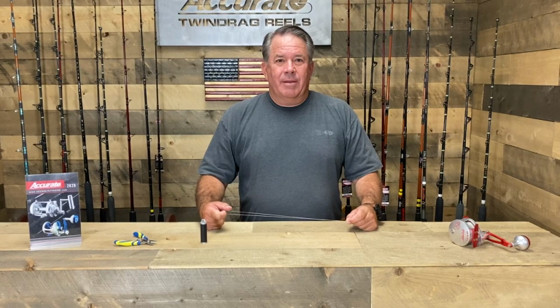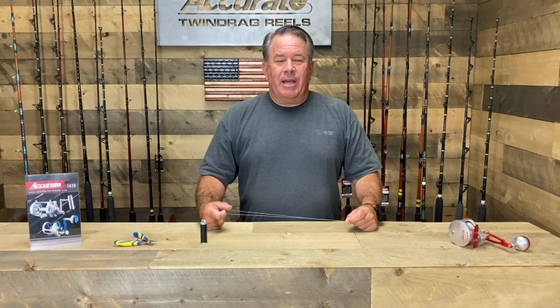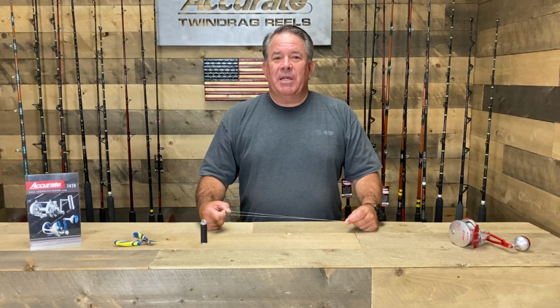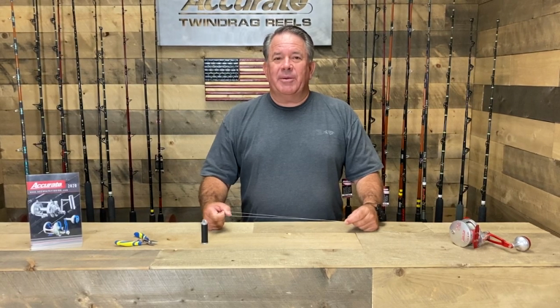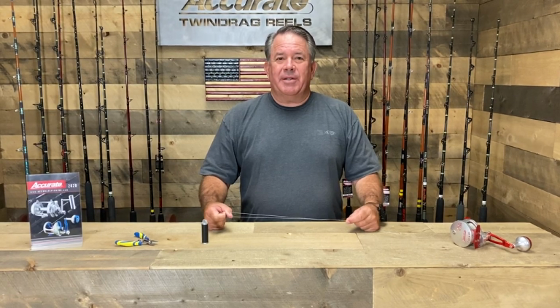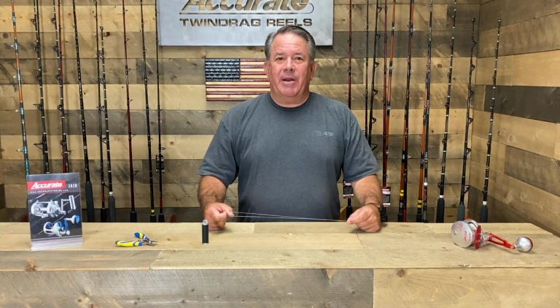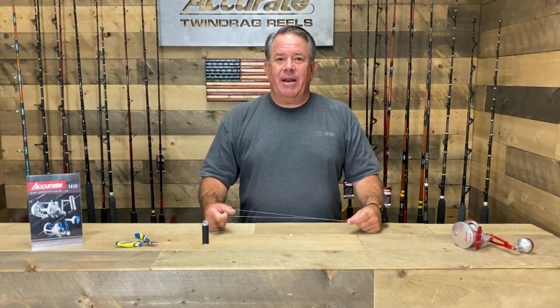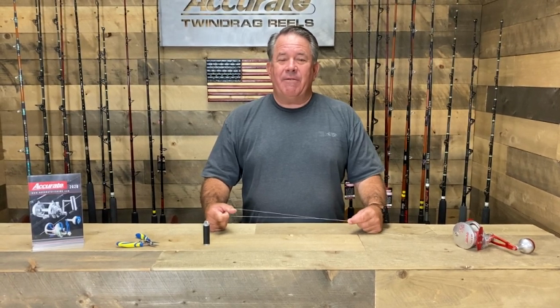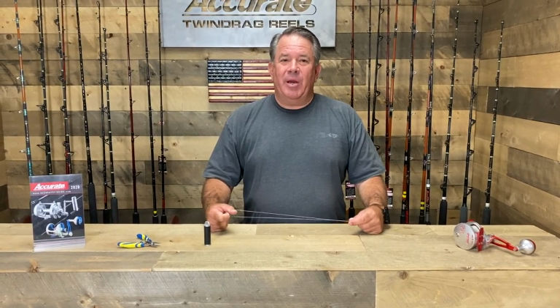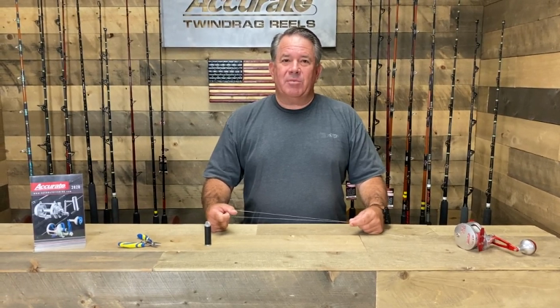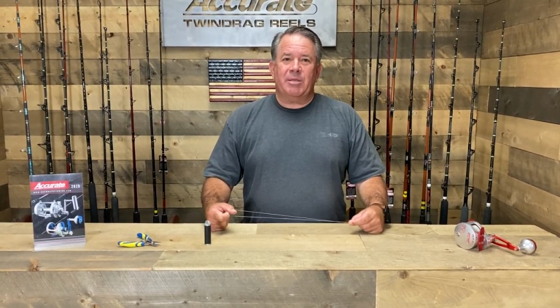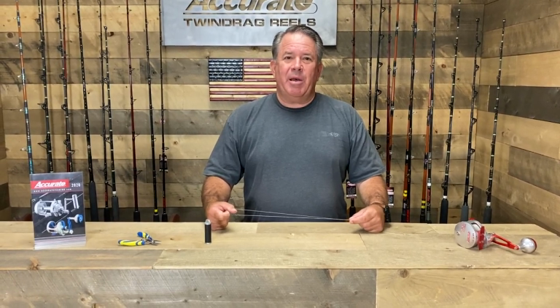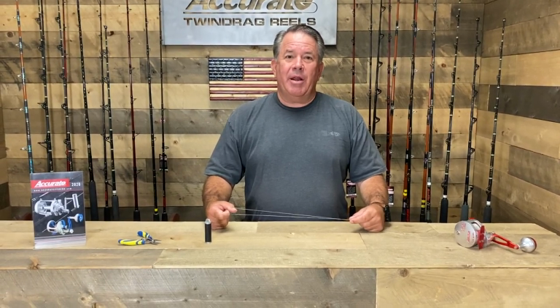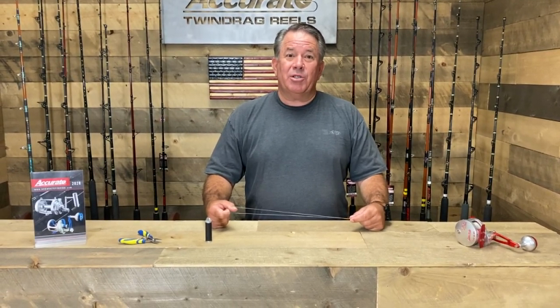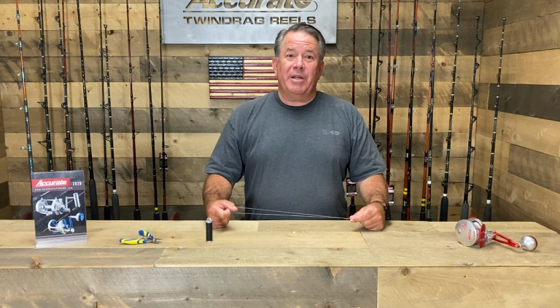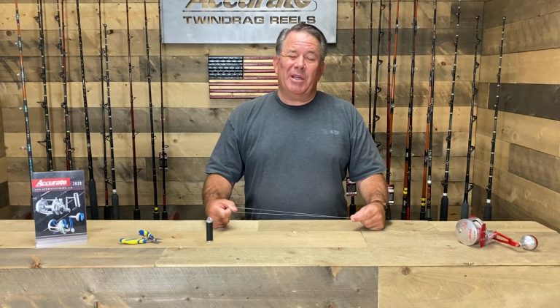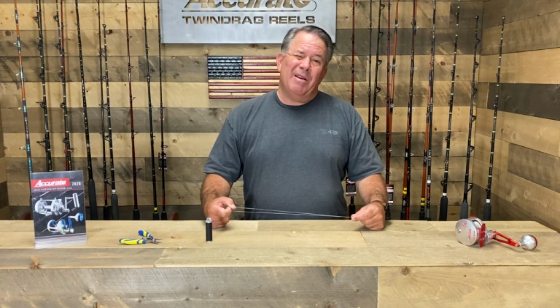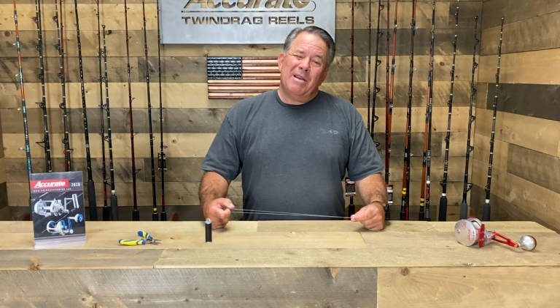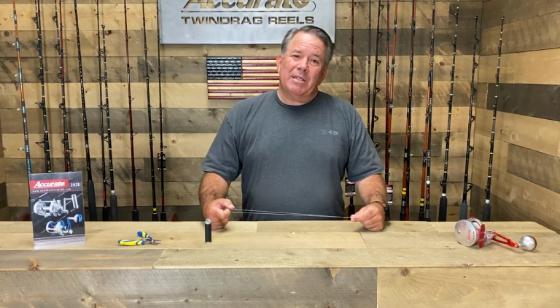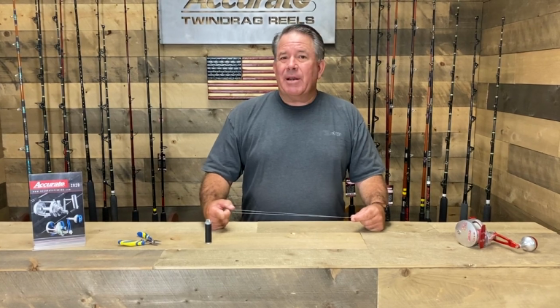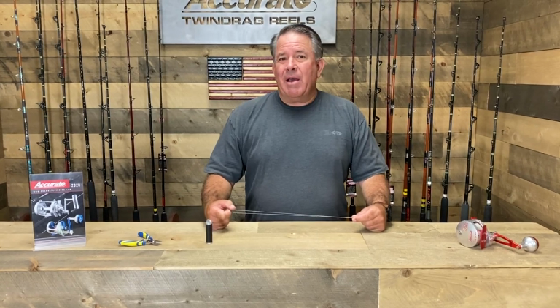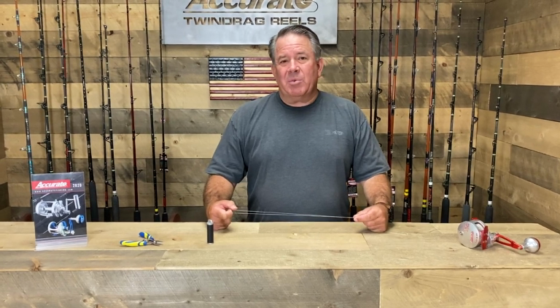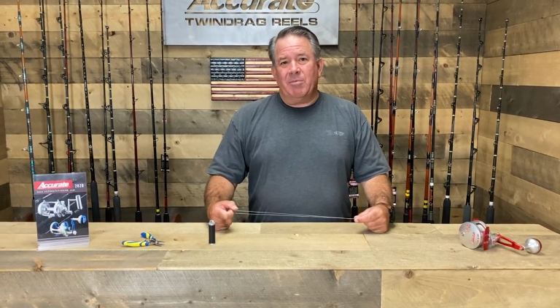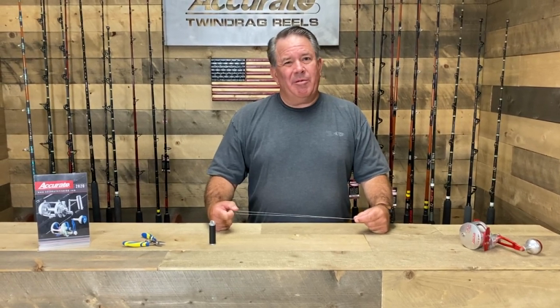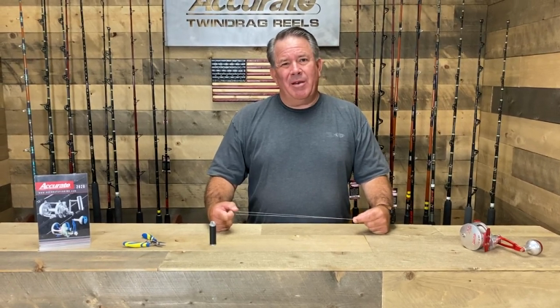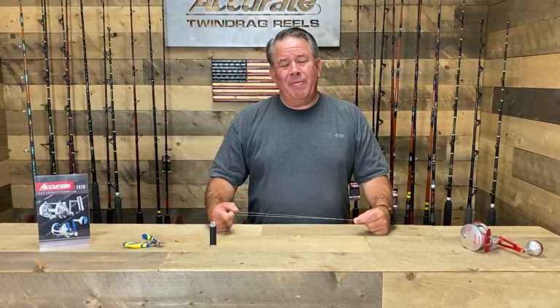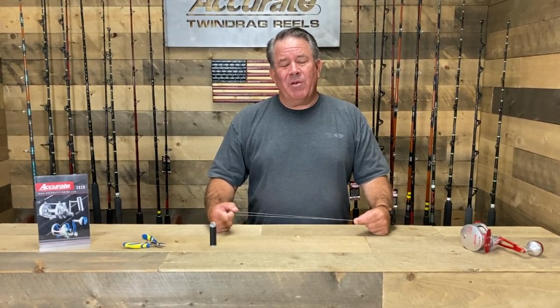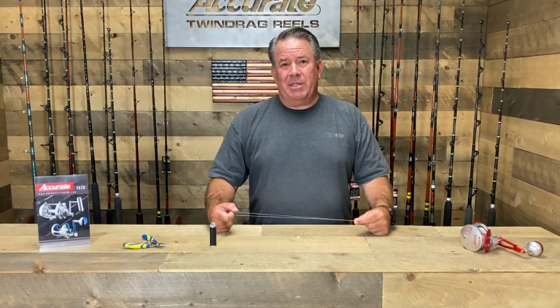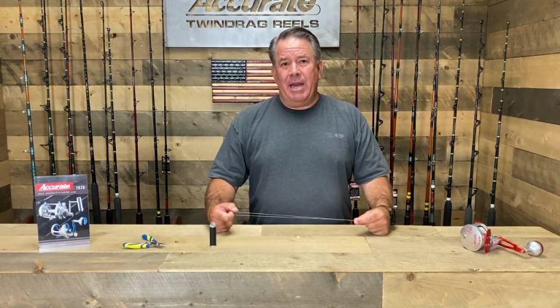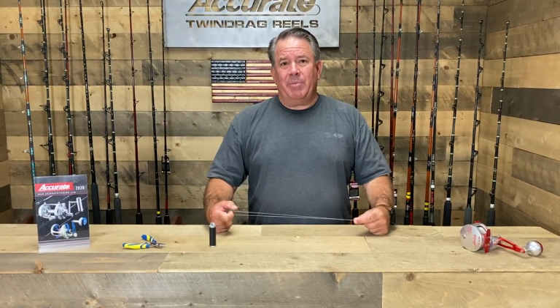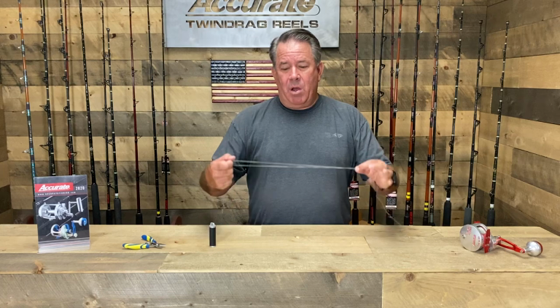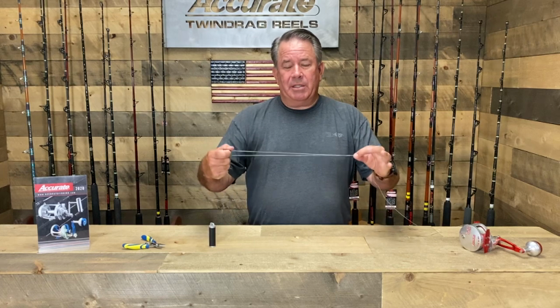Hey guys, Ben Seacrest here. I got a knot for you — someone's asked me about an Australian Quickie, and I'd seen it around a couple of times but I've never really tied it. I wanted to at least show it to you.